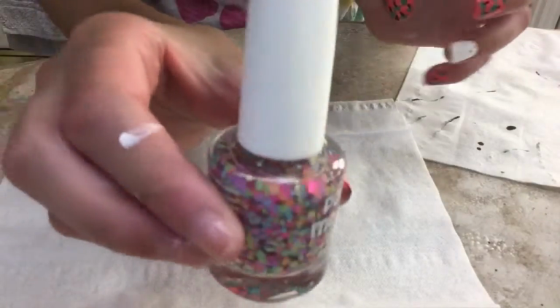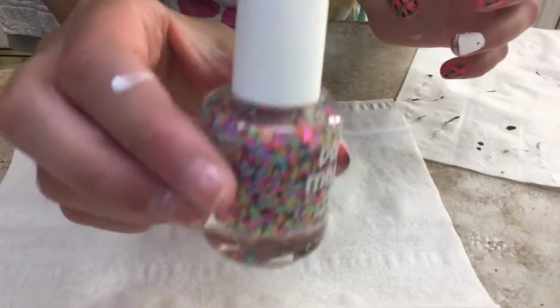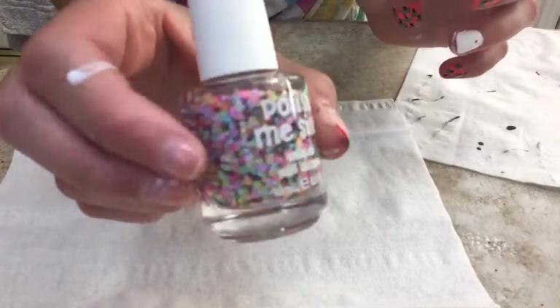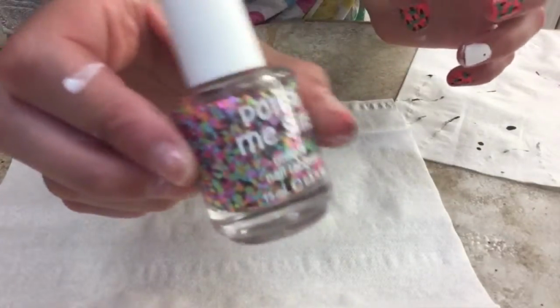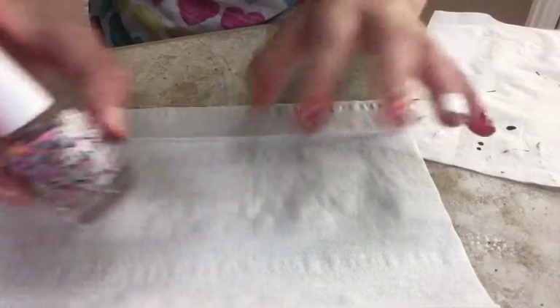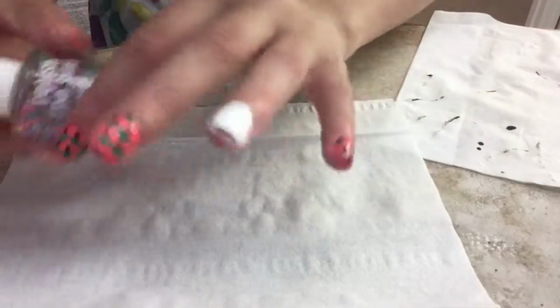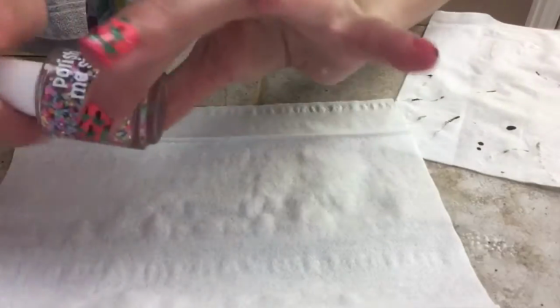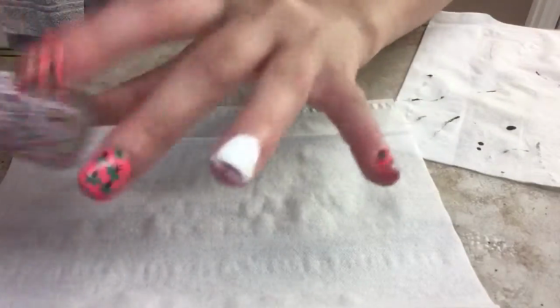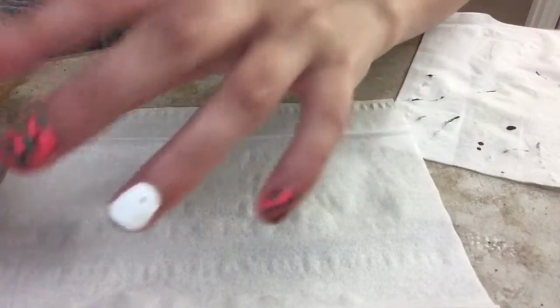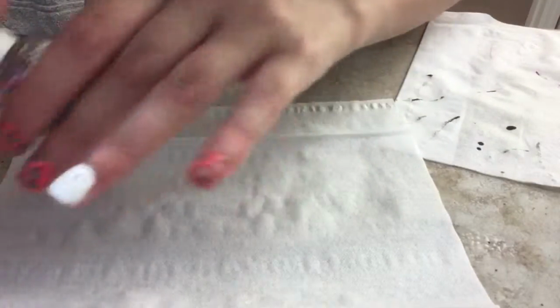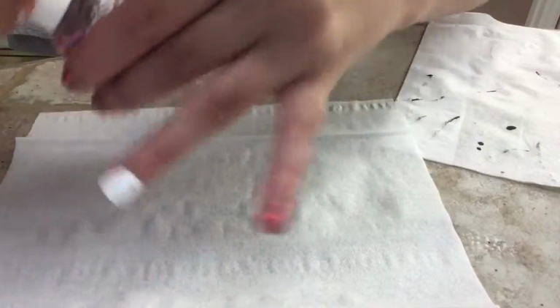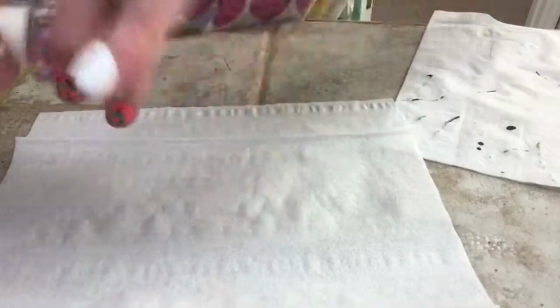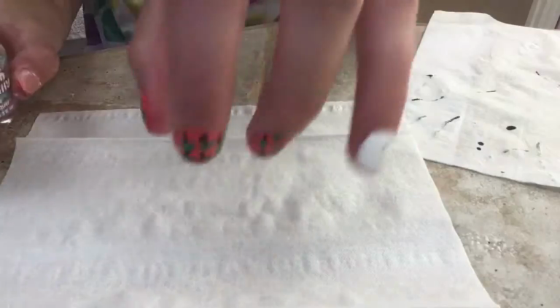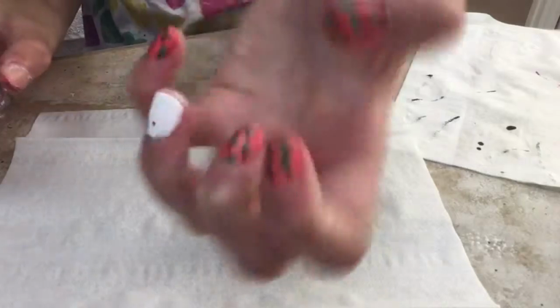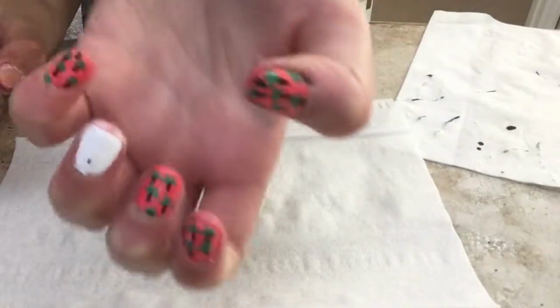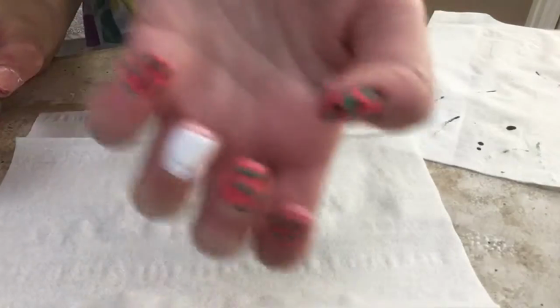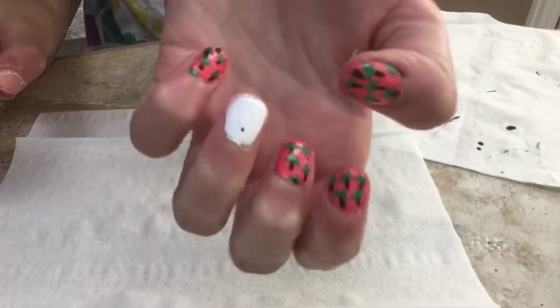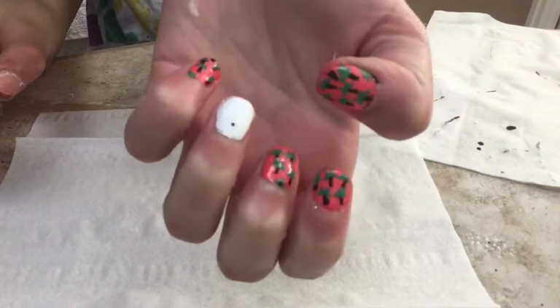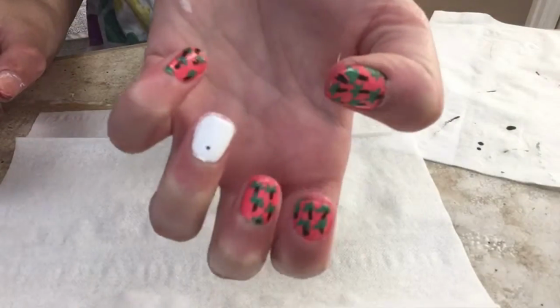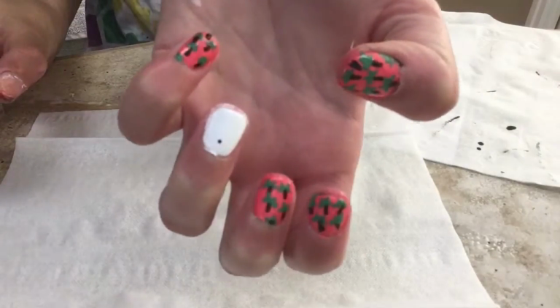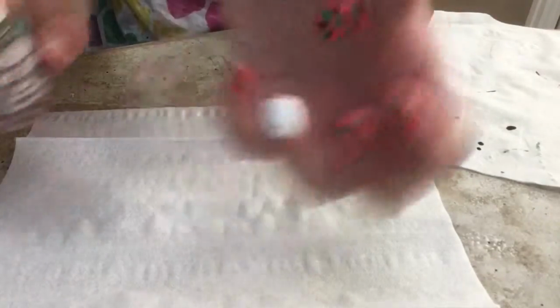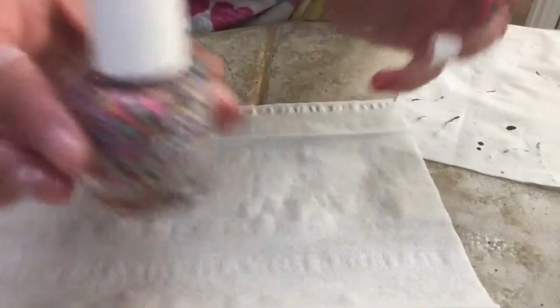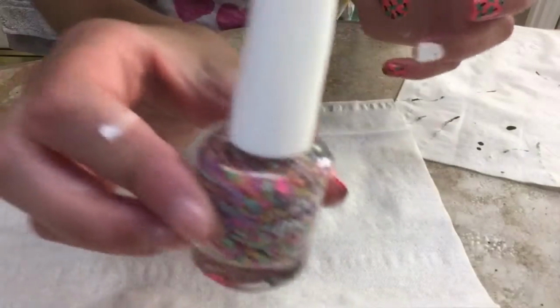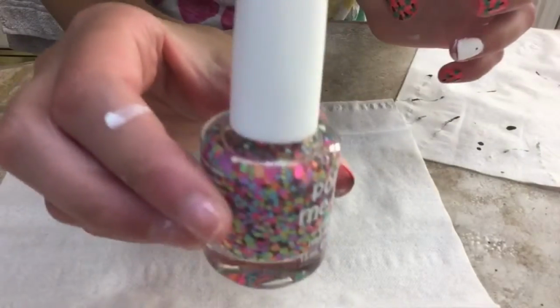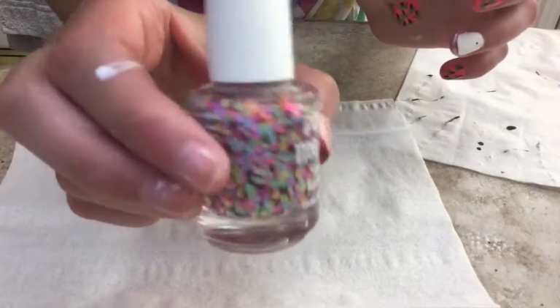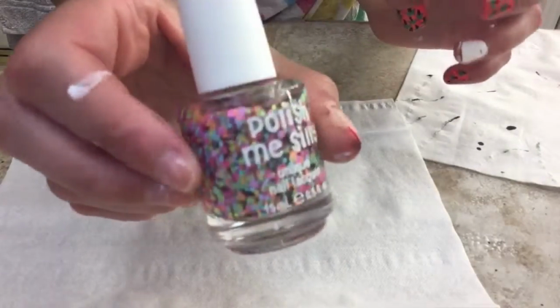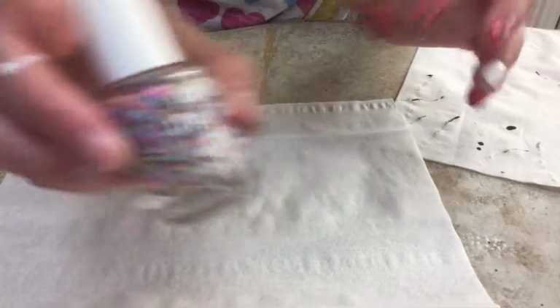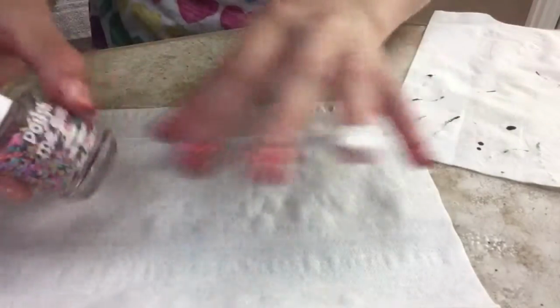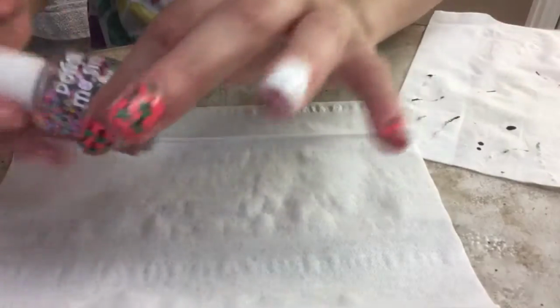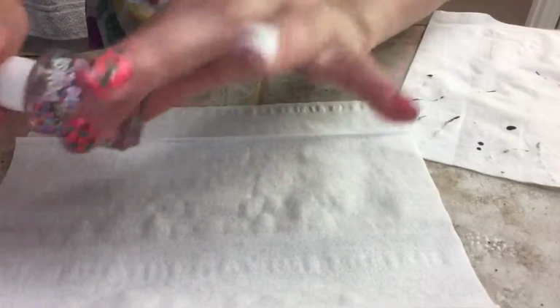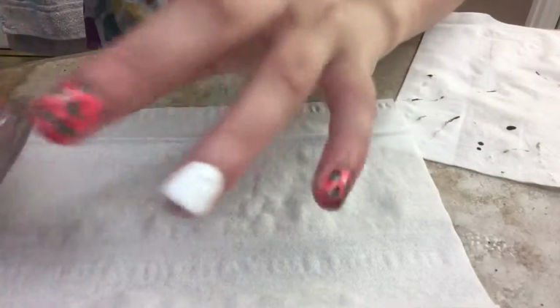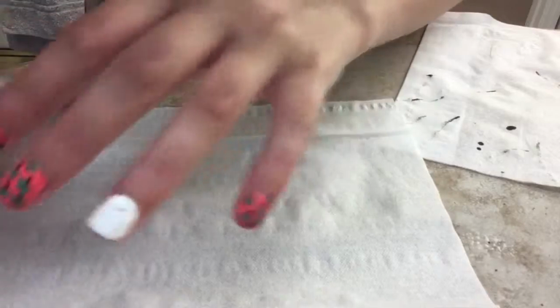Now I'm just going to be taking this polka dot polish, but you can use glitter if you want, and I'm just going to be painting this onto my finger with the white nail polish.